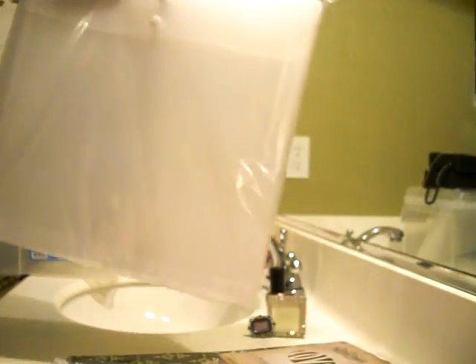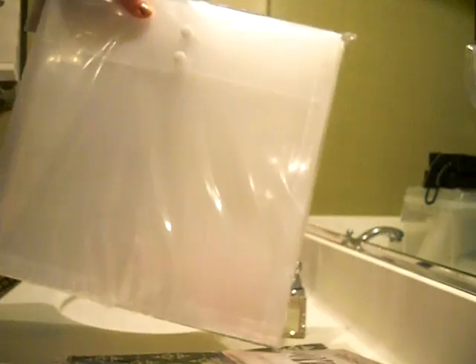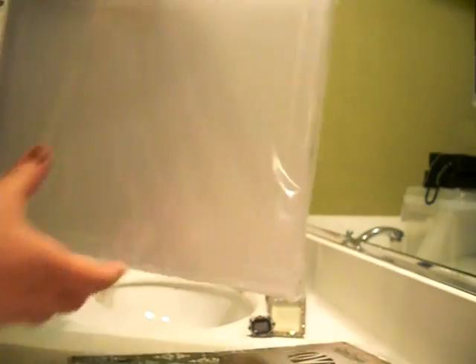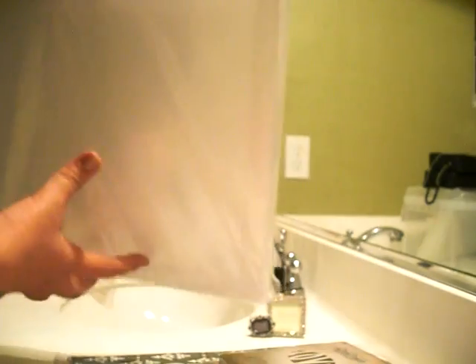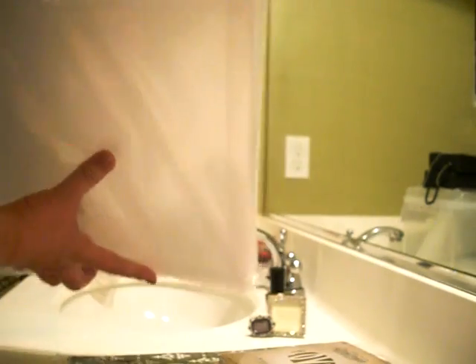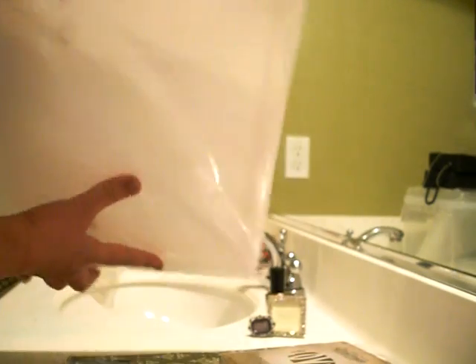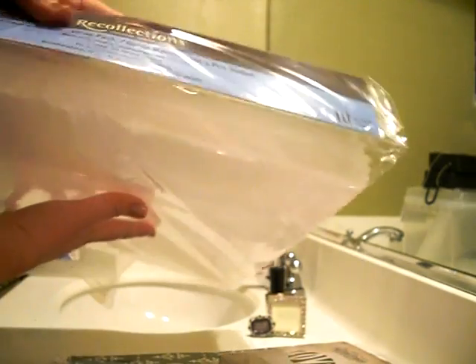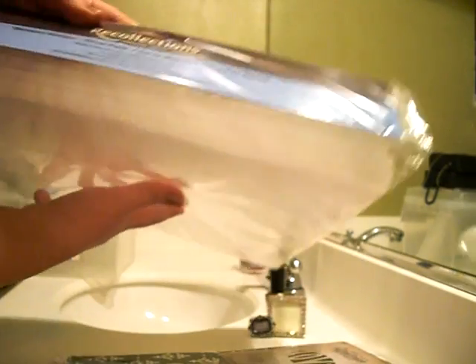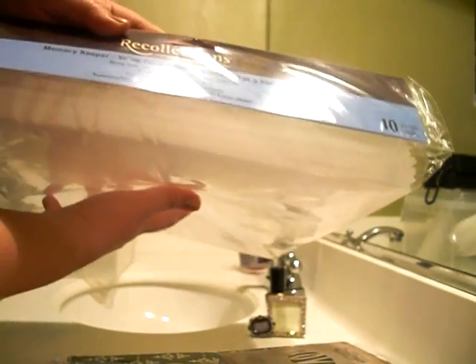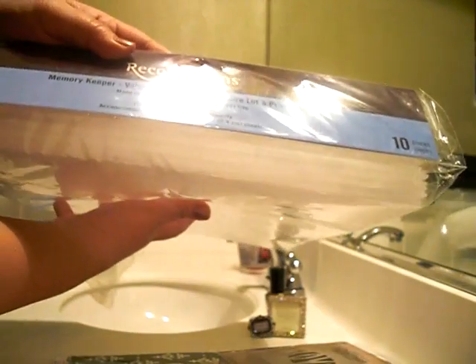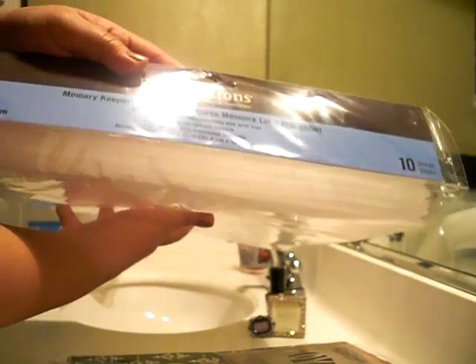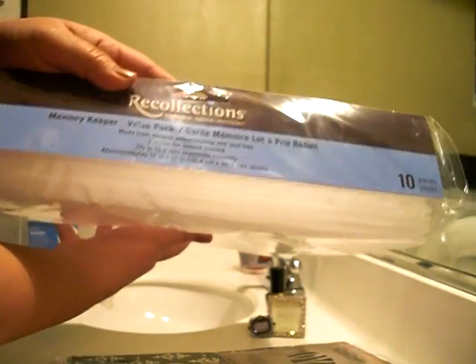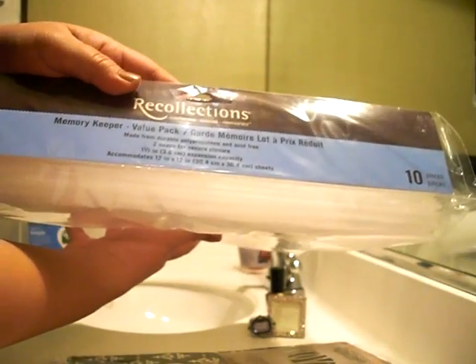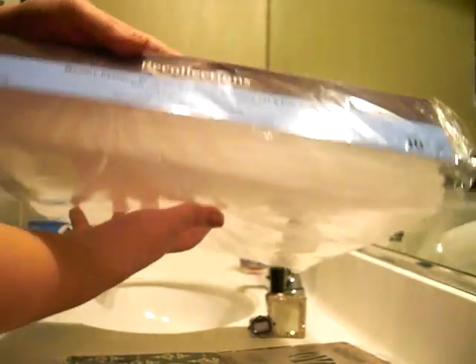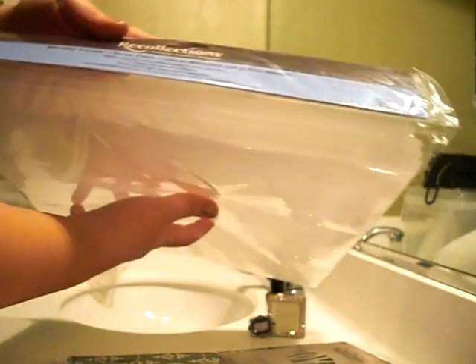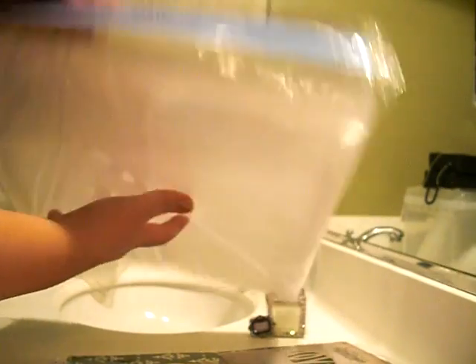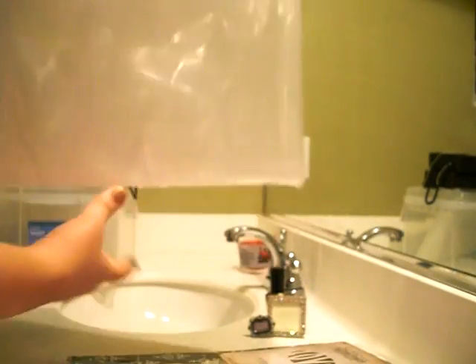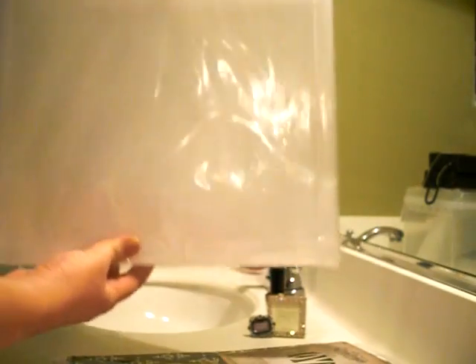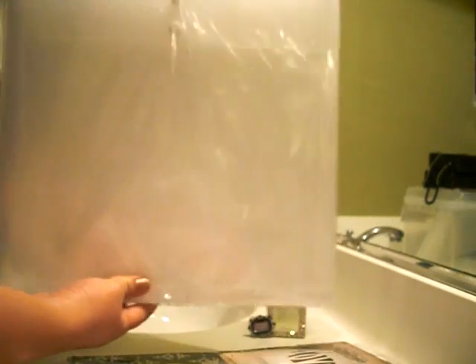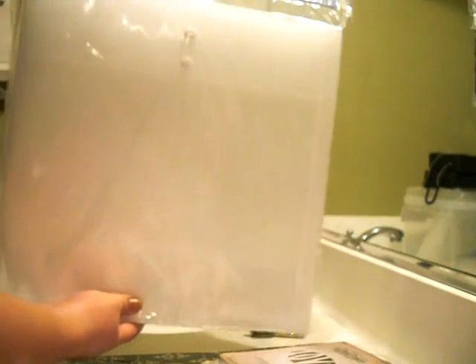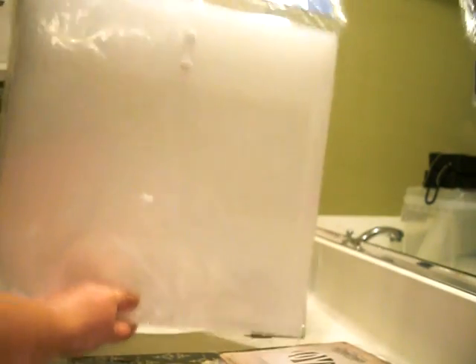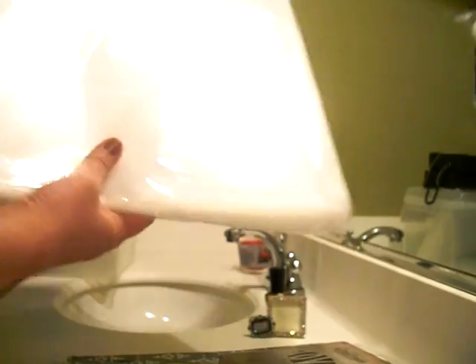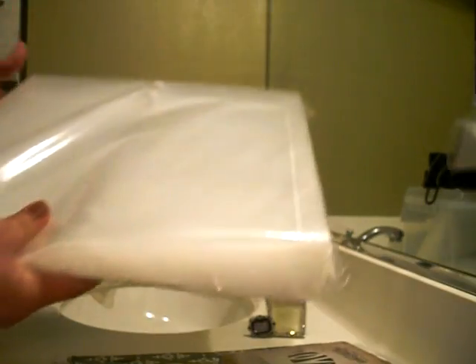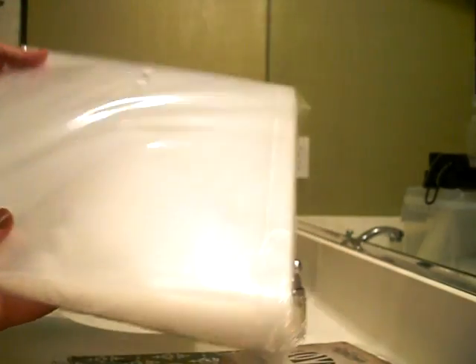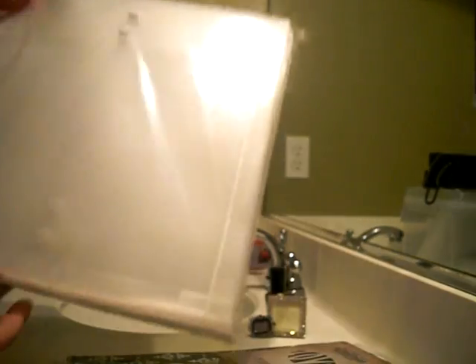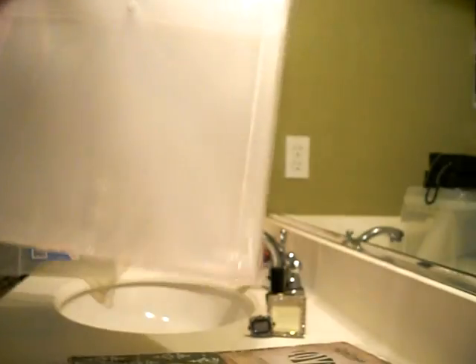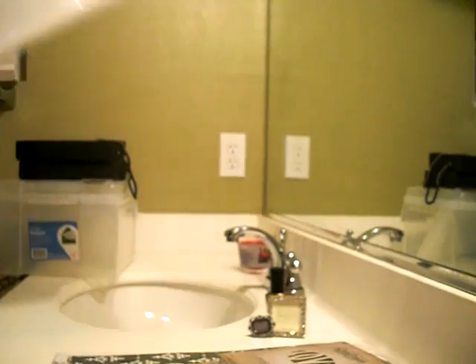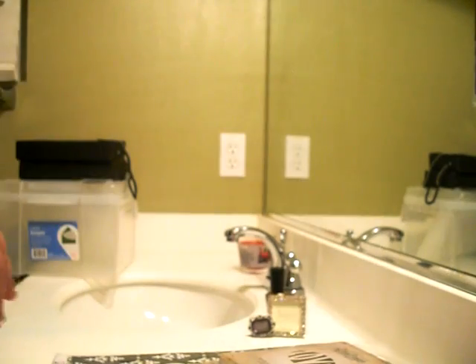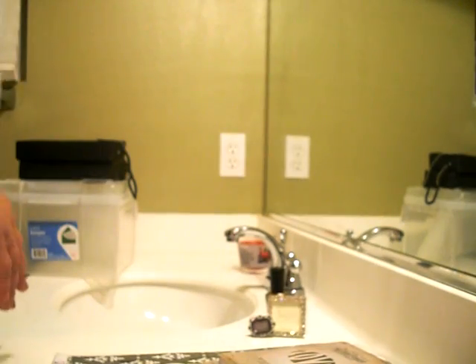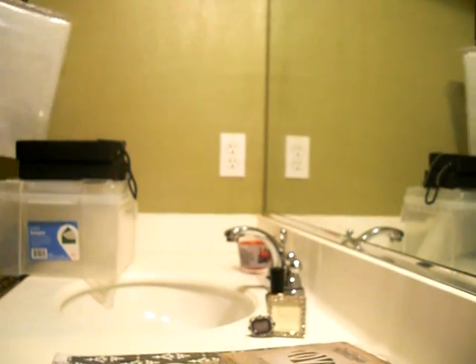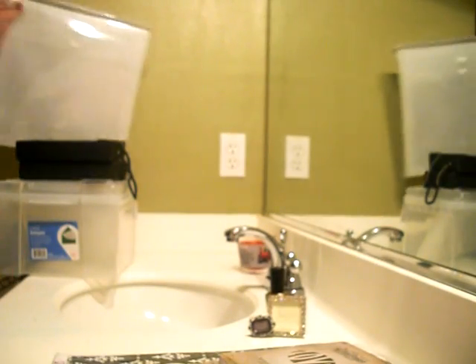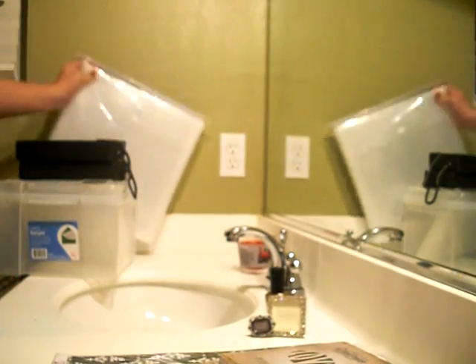She said buy this, so I did. It's the Recollections value pack — 10 come in it and you can store your collections in here. Yeah, I got that because Arlene told us to buy it.